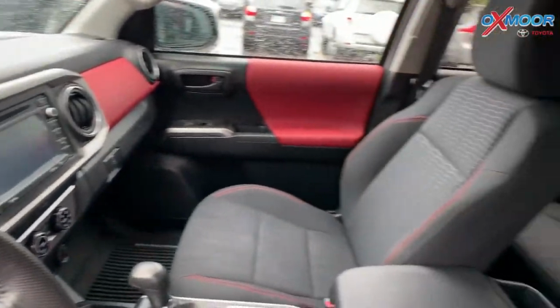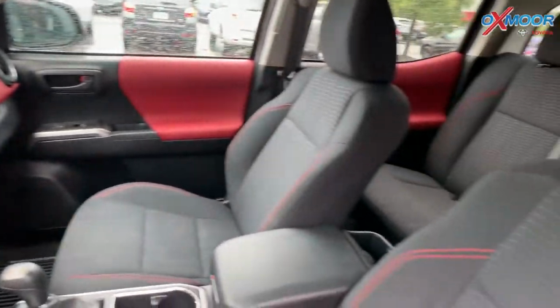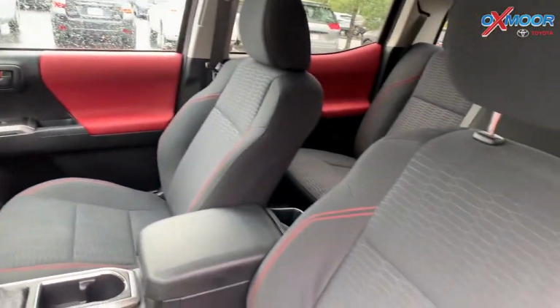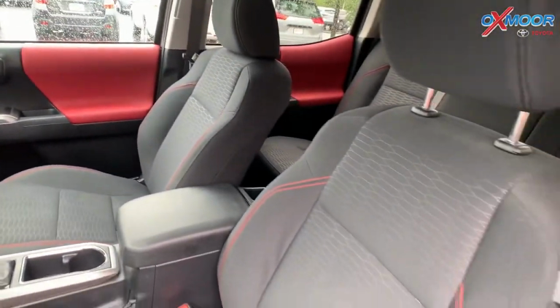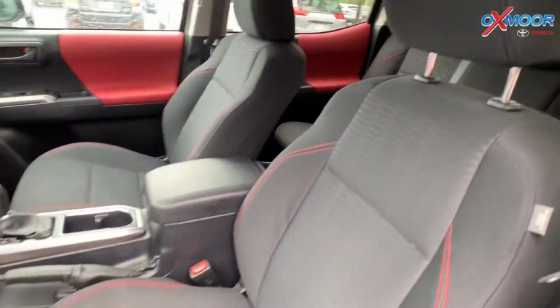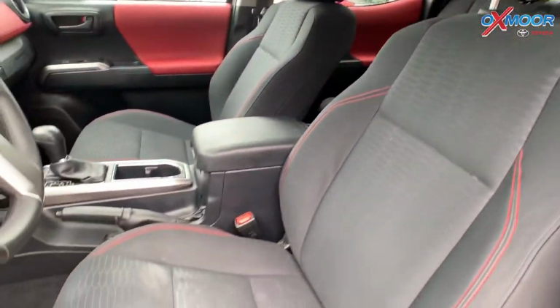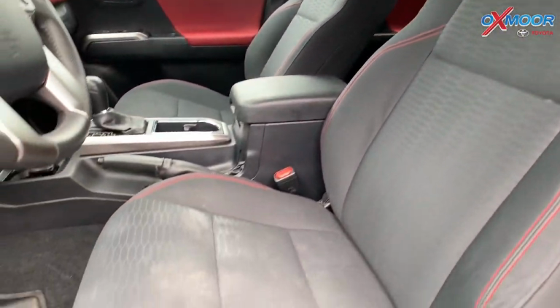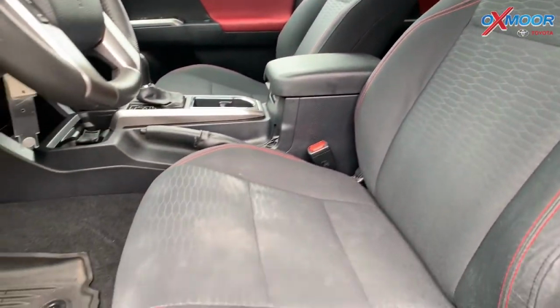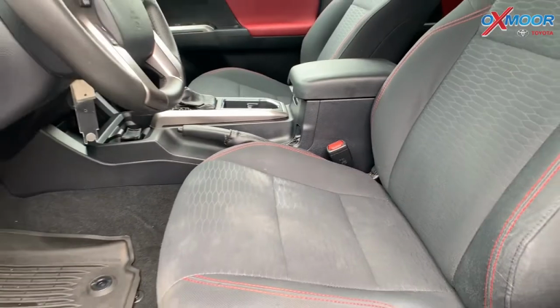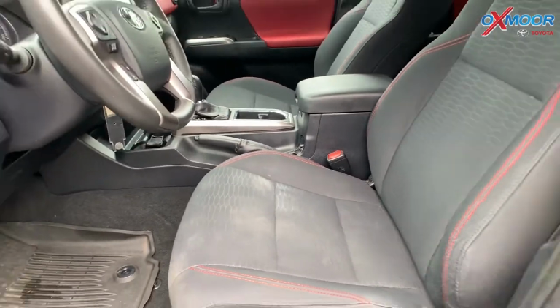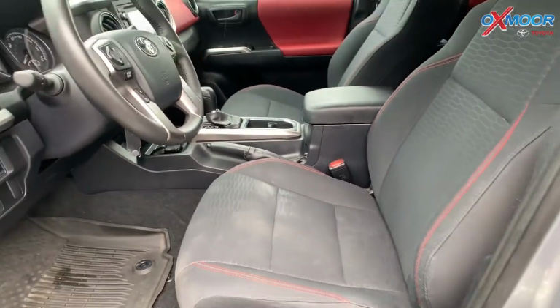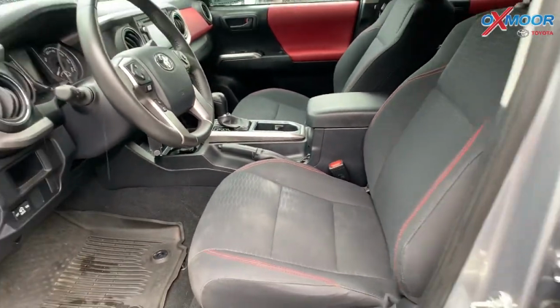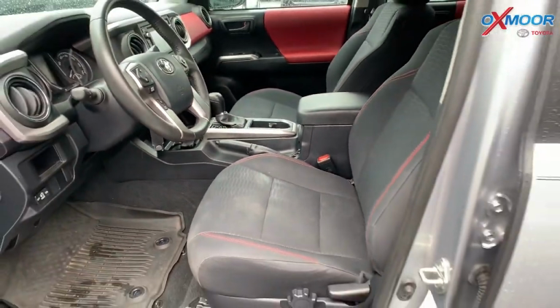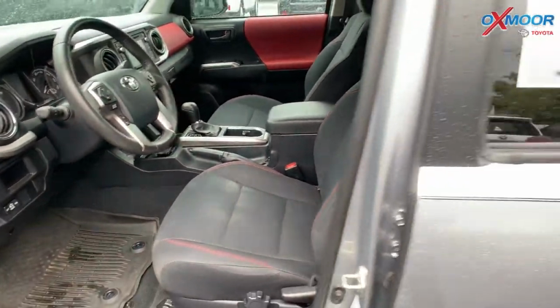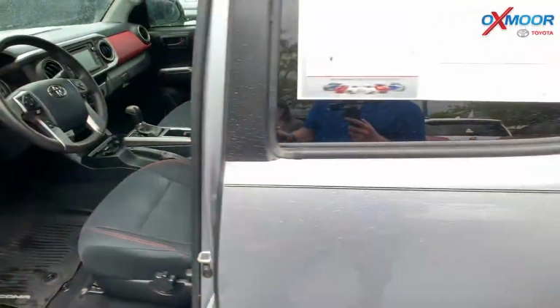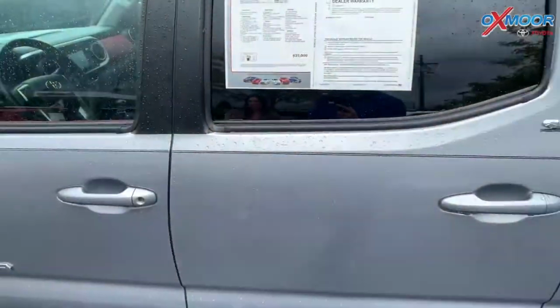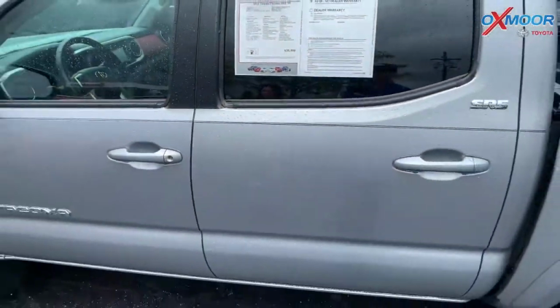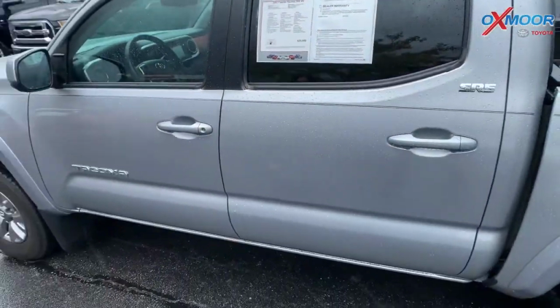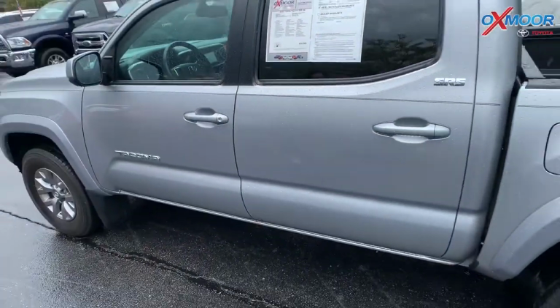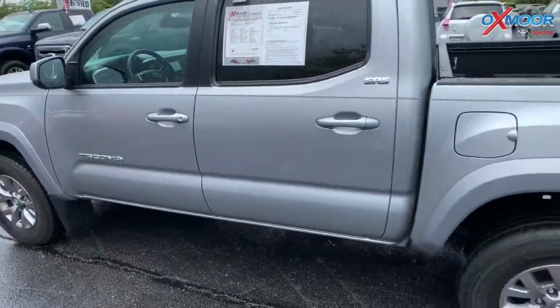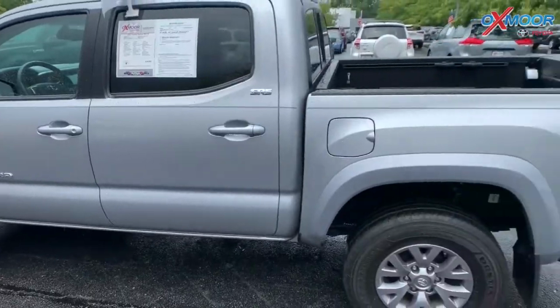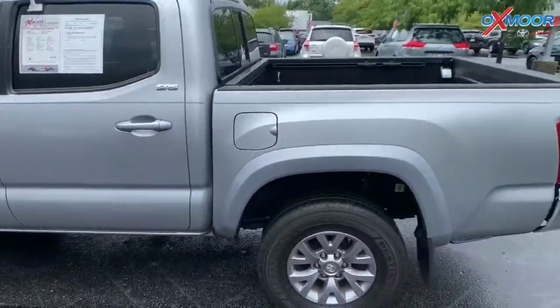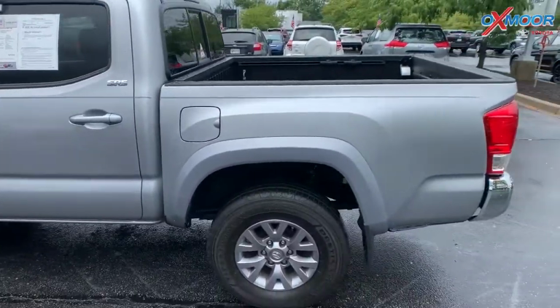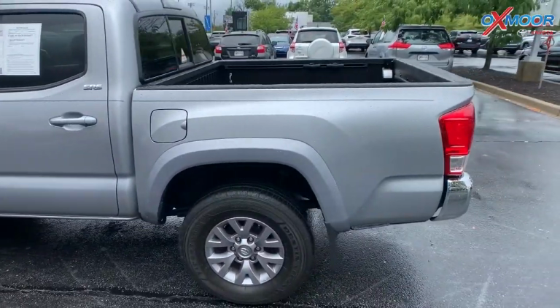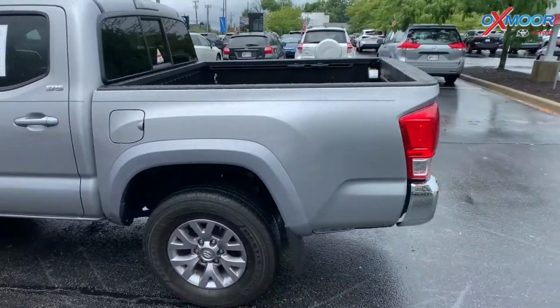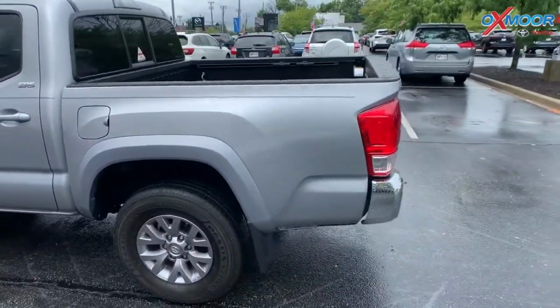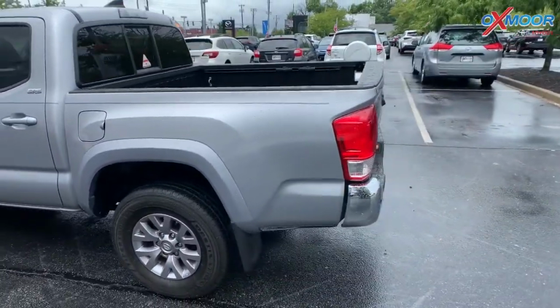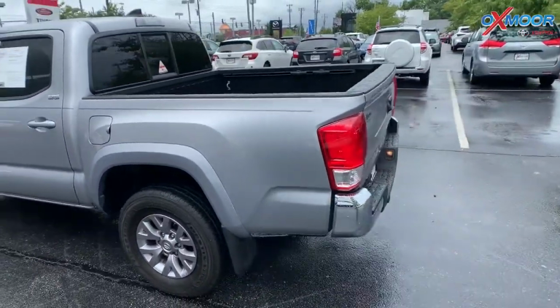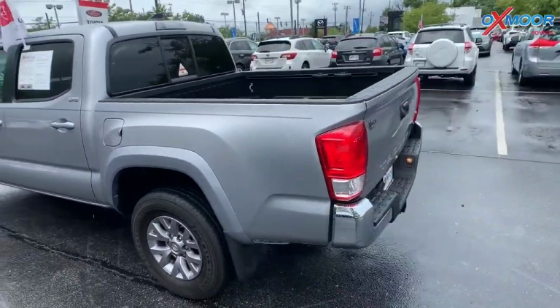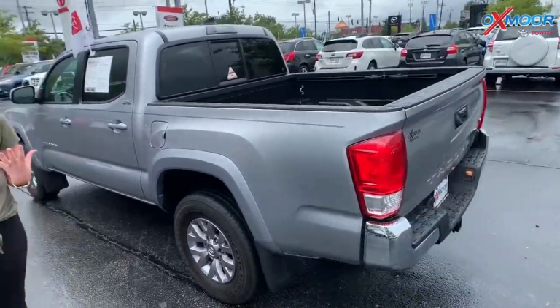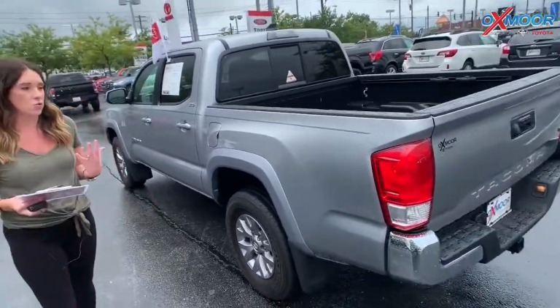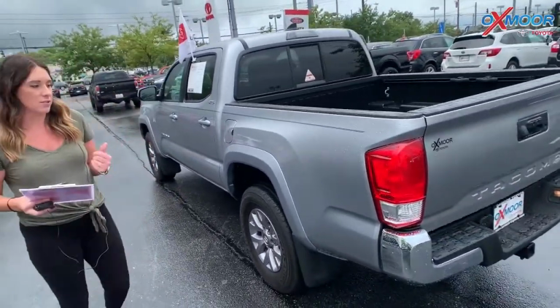The vehicle did just come off a lease. It's very well maintained — it did have one owner with a clean Carfax. Mileage on this is 32,717. The price is $32,000.